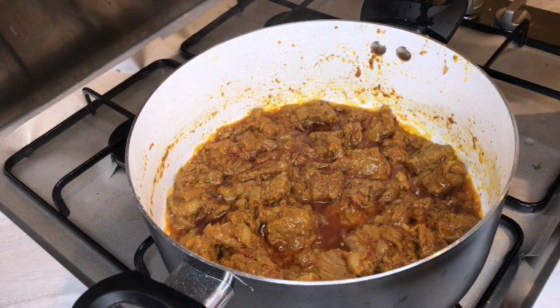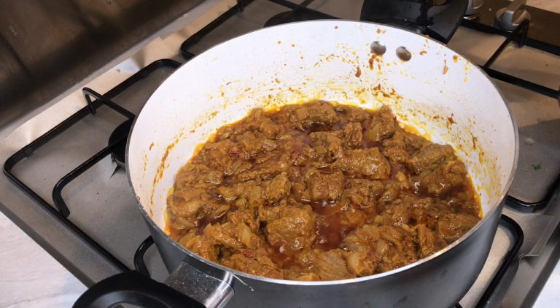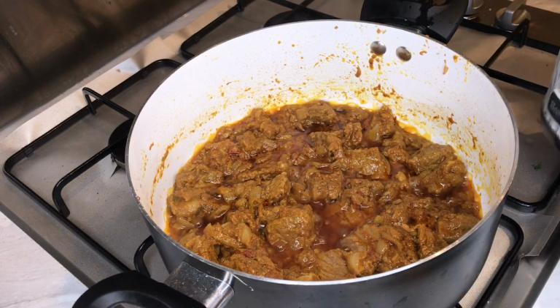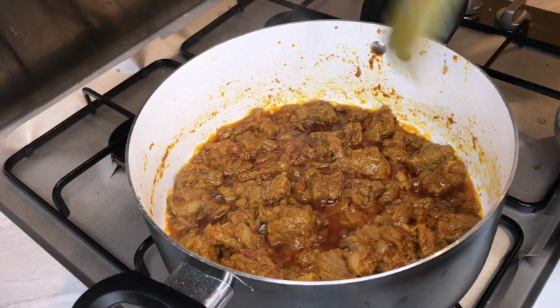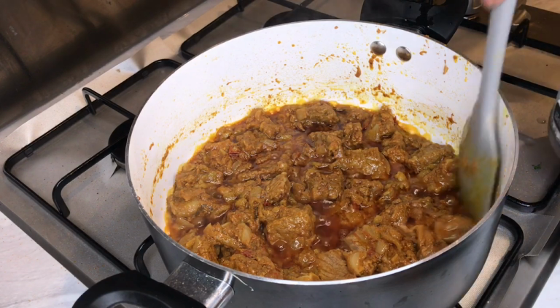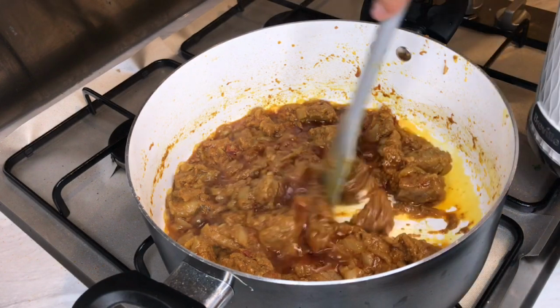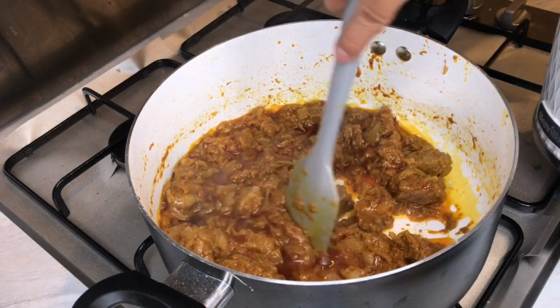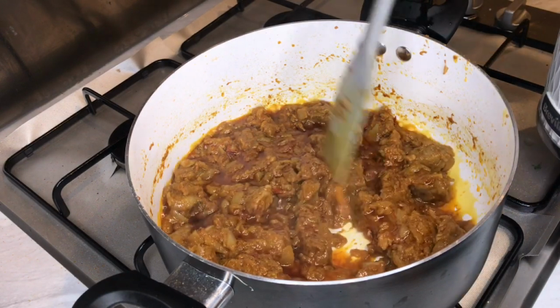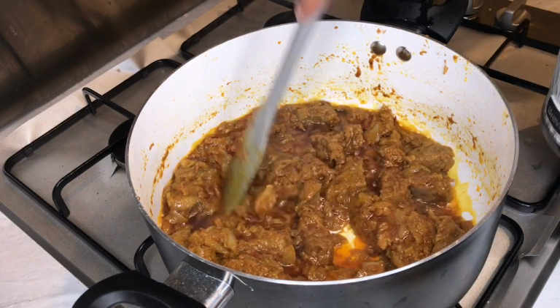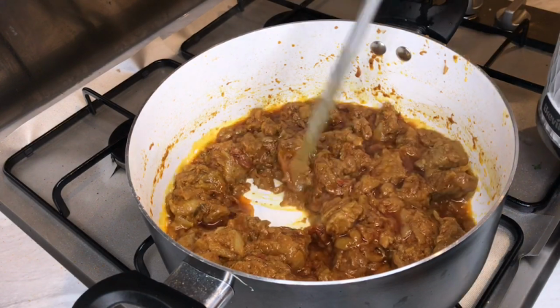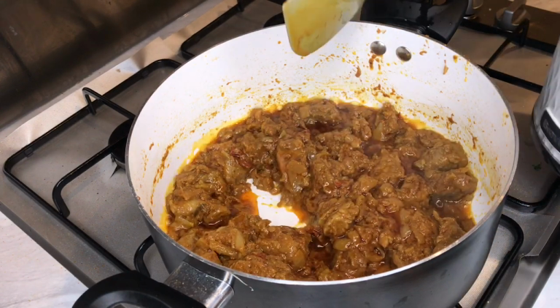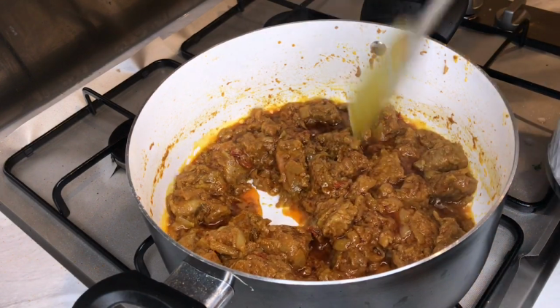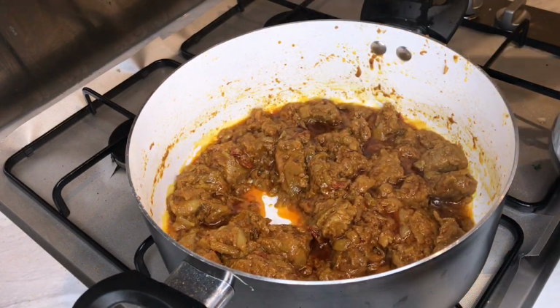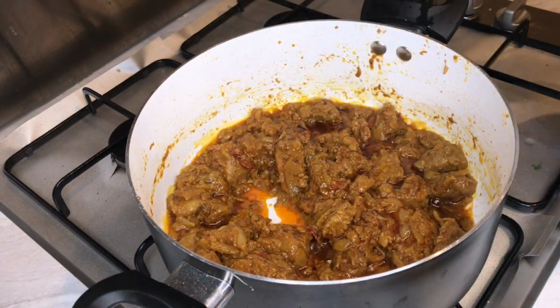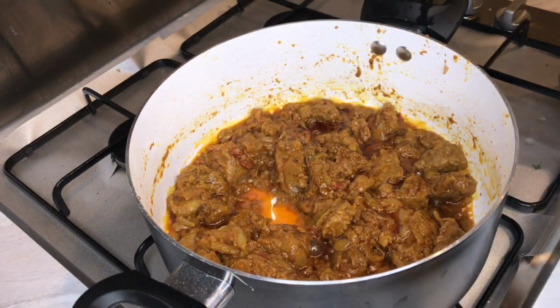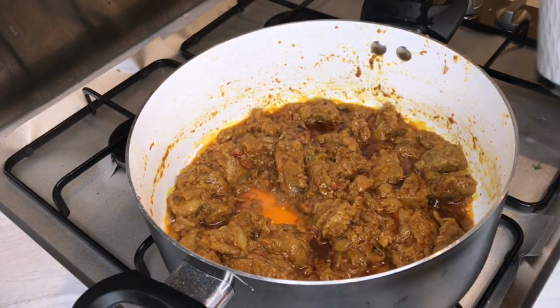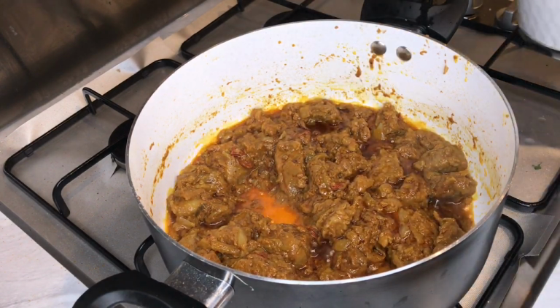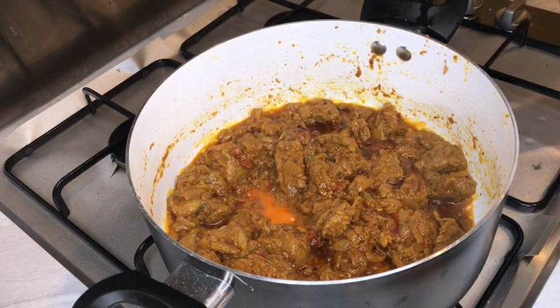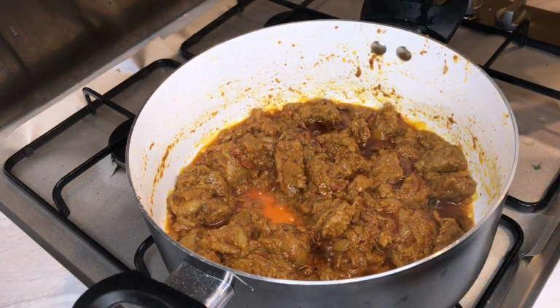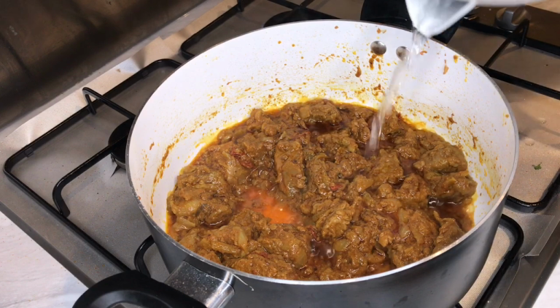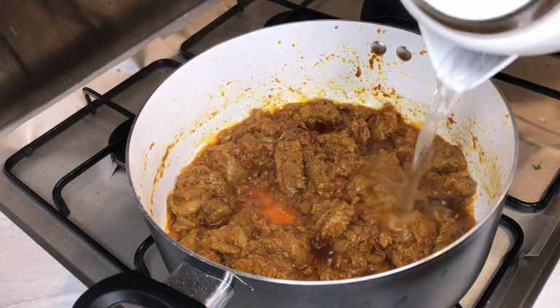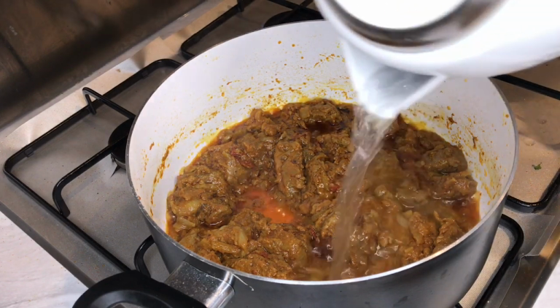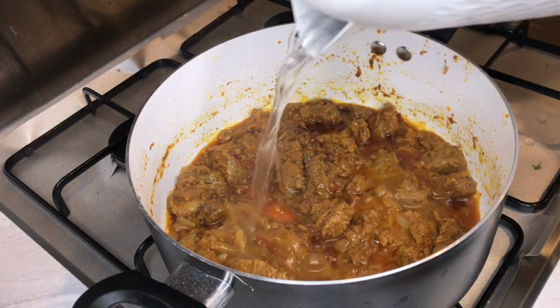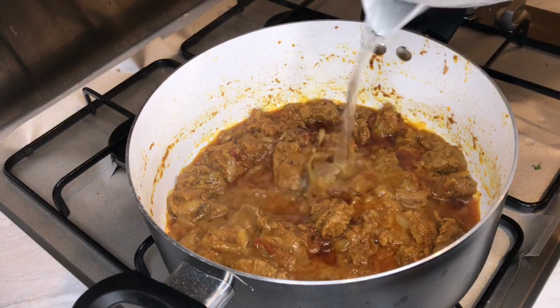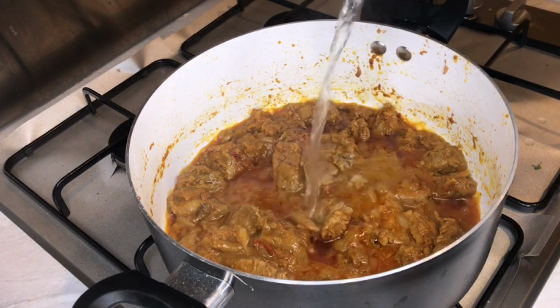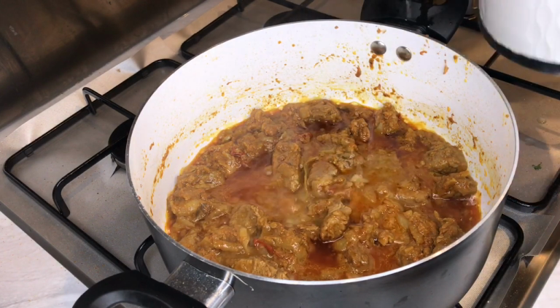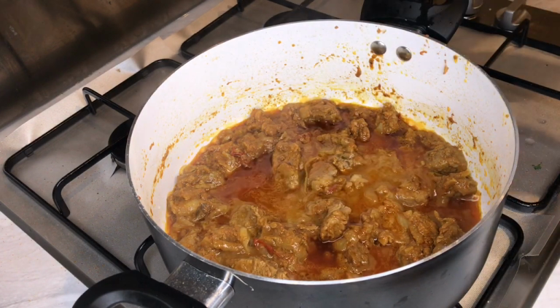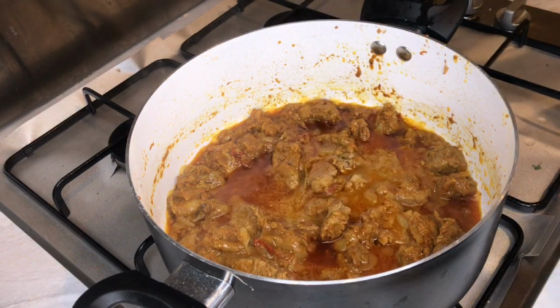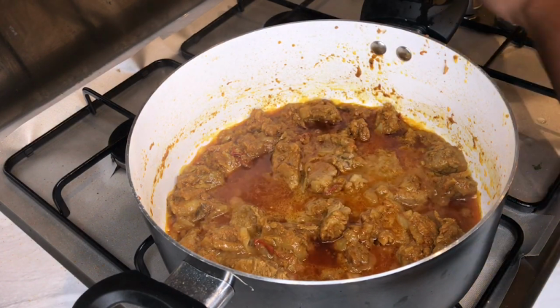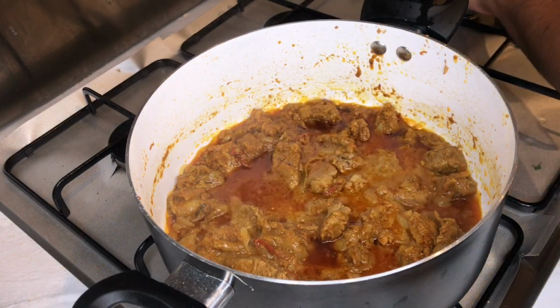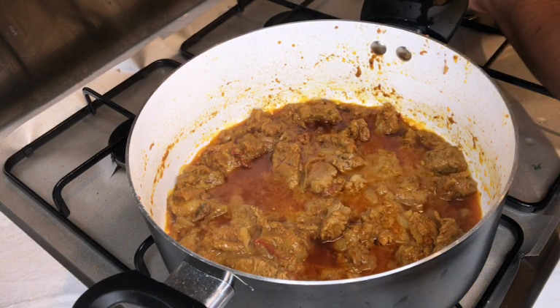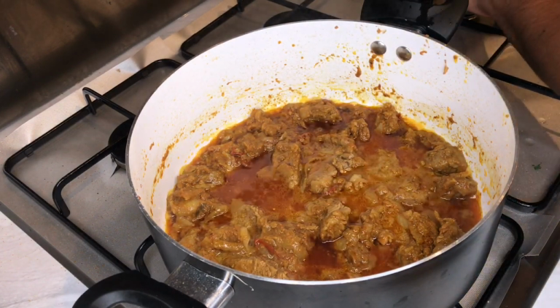Remember guys, when the spice starts drying out, add a little bit more water and repeat this process for about six to eight minutes.